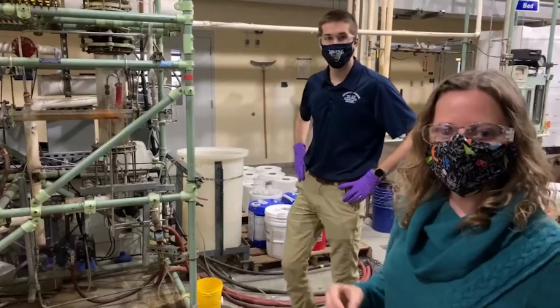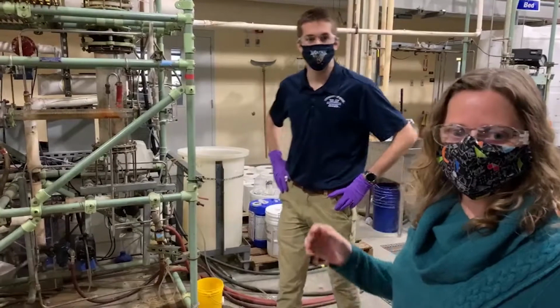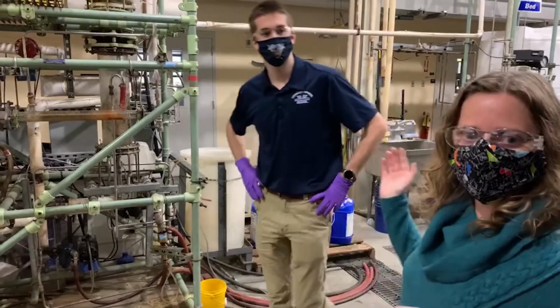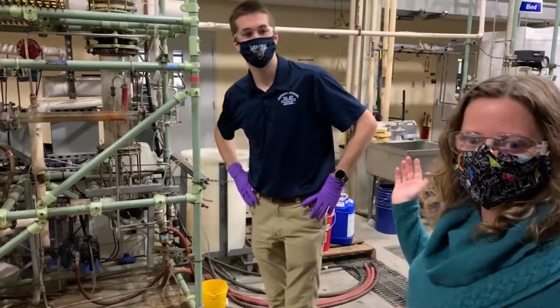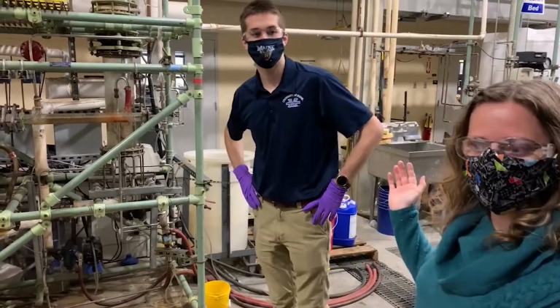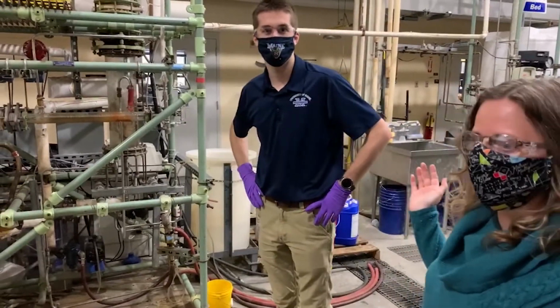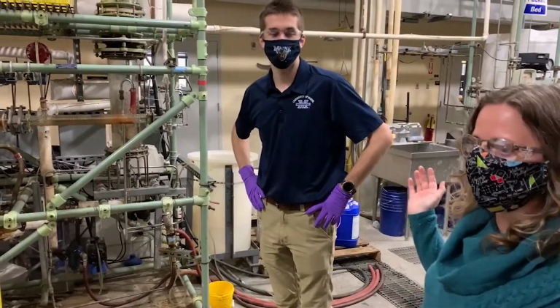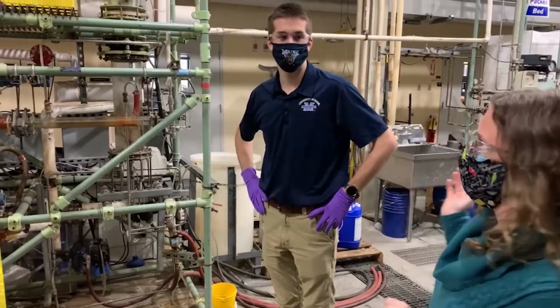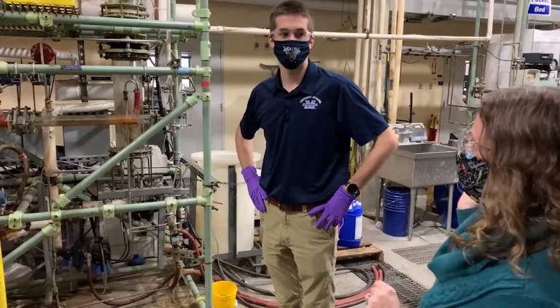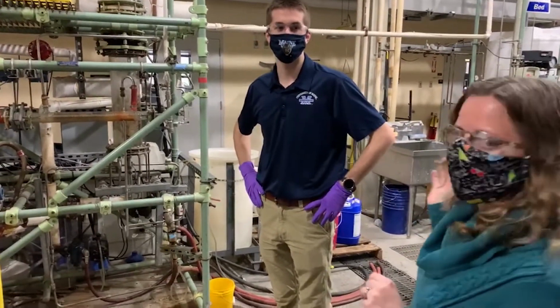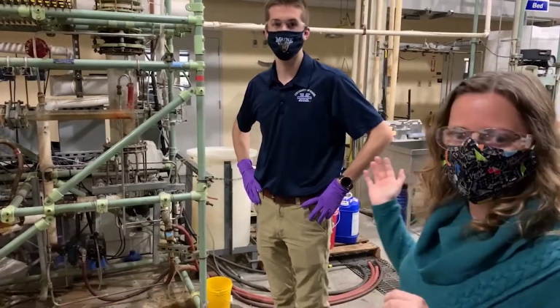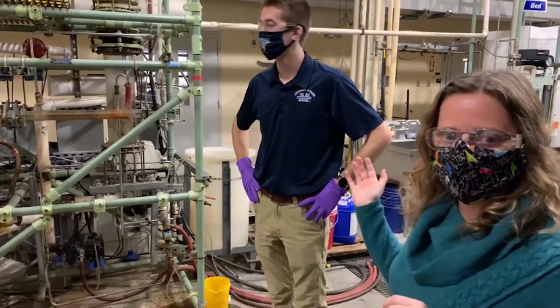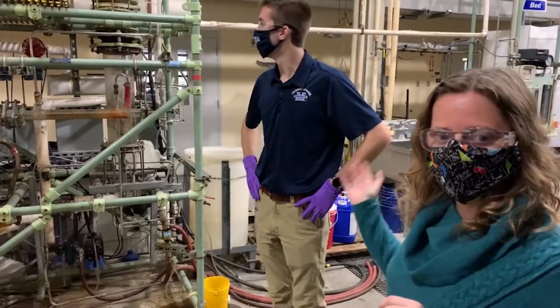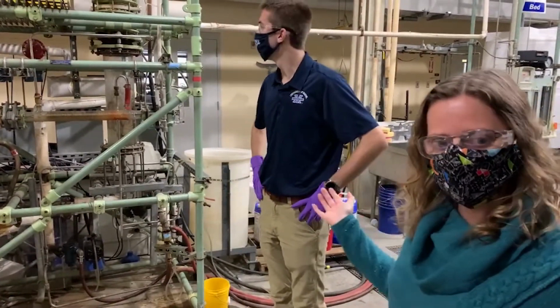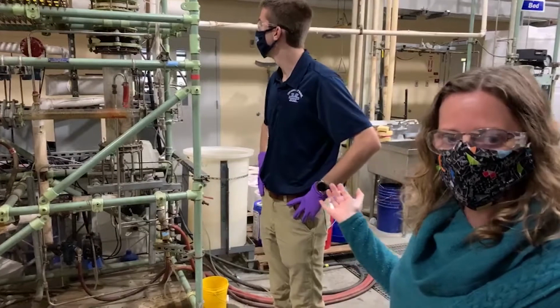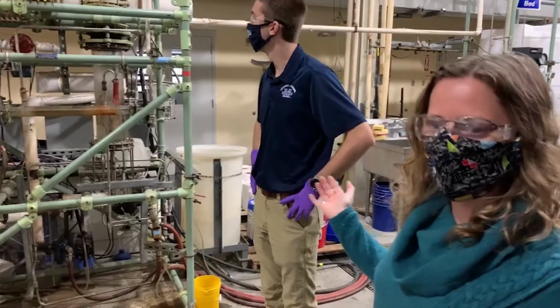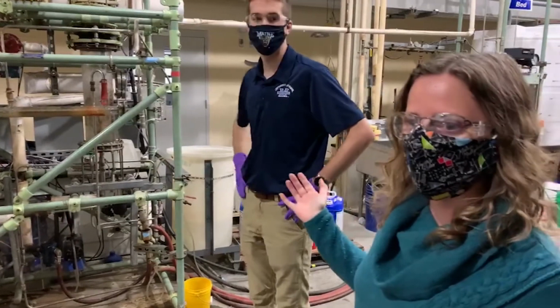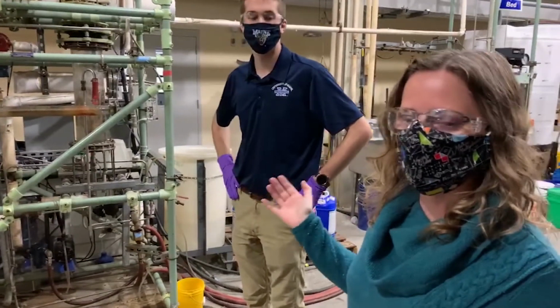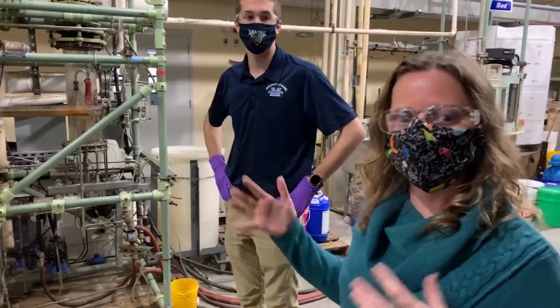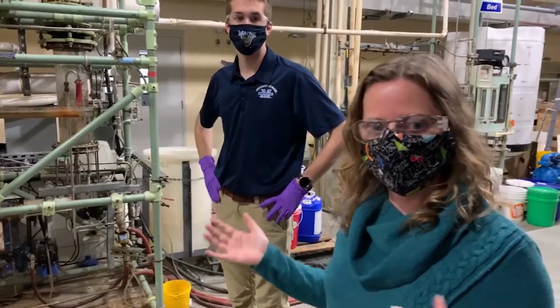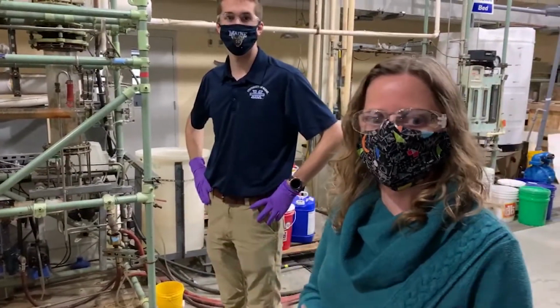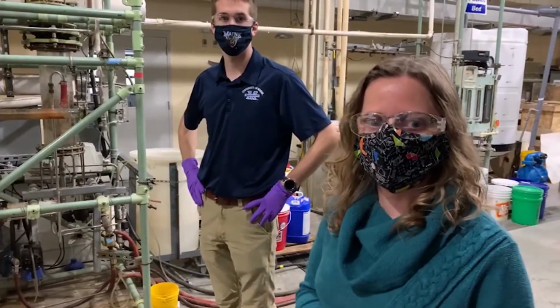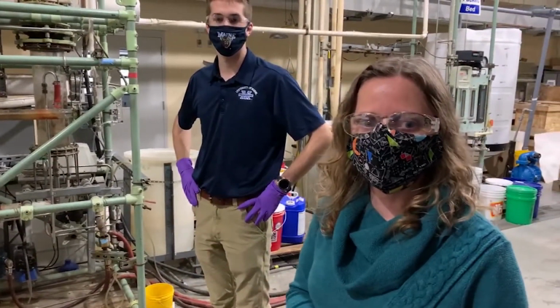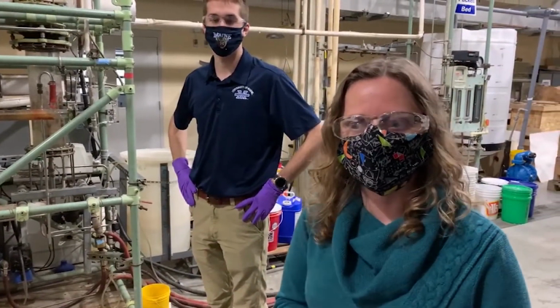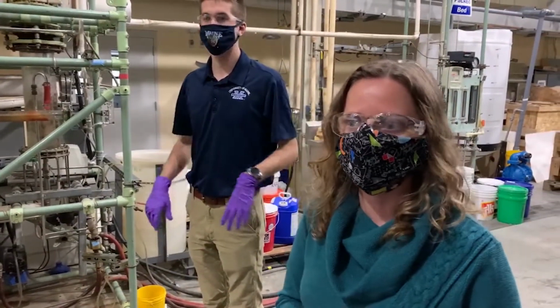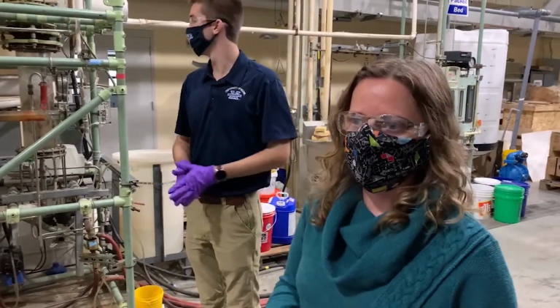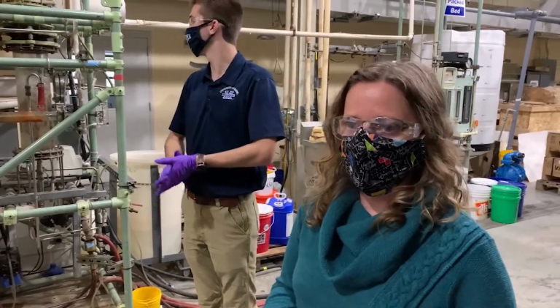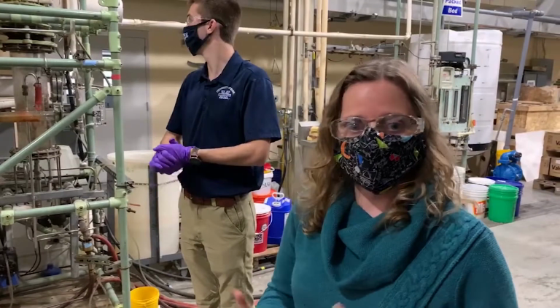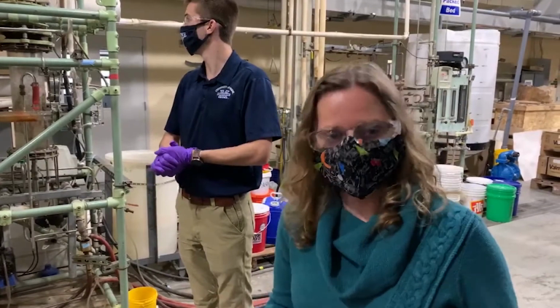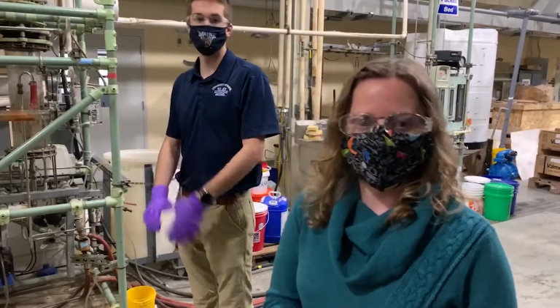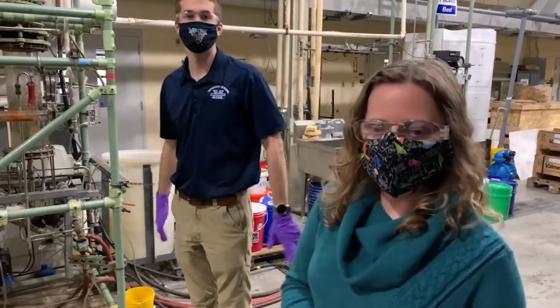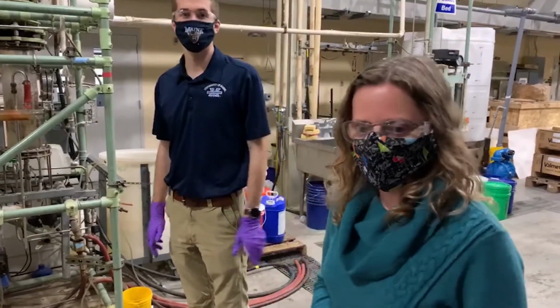Austin is going to tell us a little bit about his experience as a student in the lab, and maybe just a little bit in general about his experience as a student here at UMaine in chemical engineering.